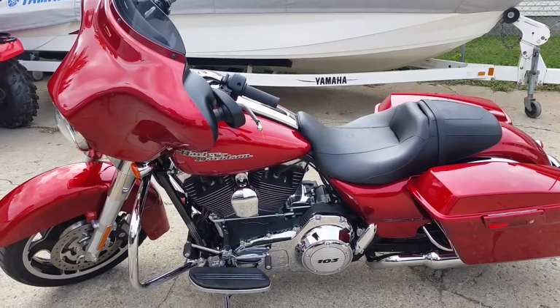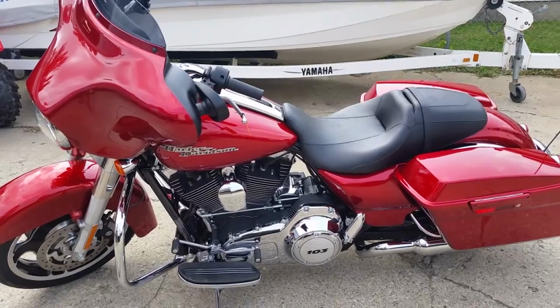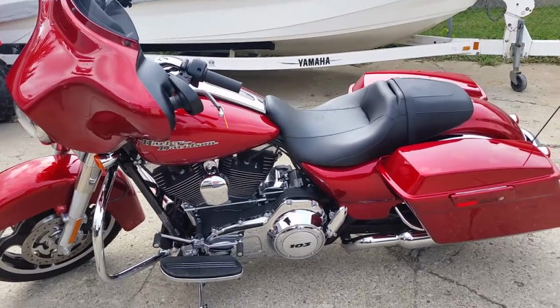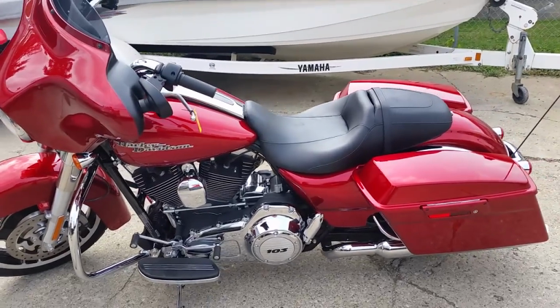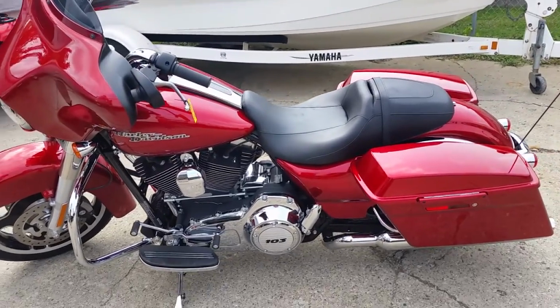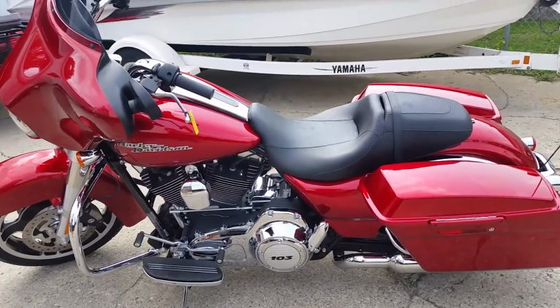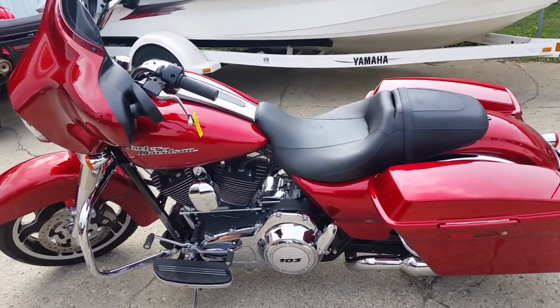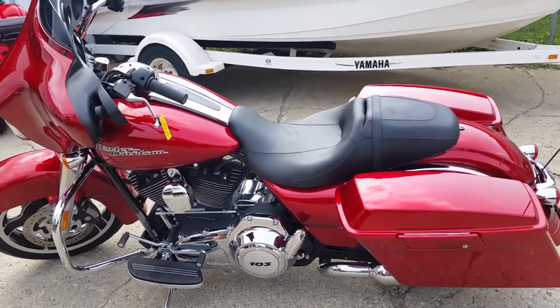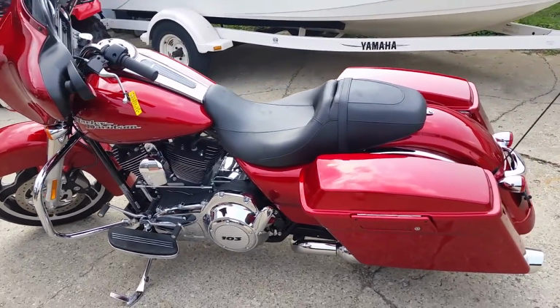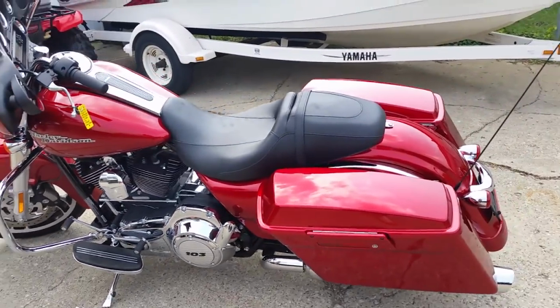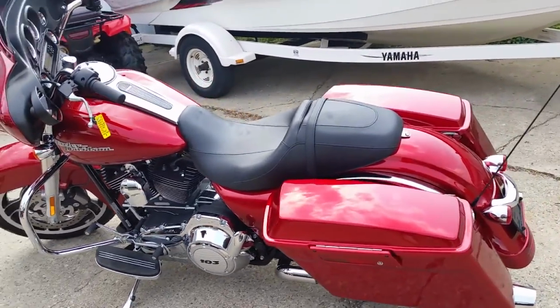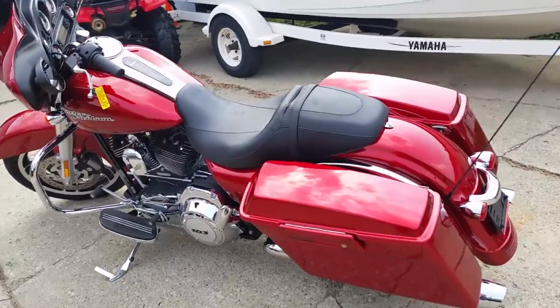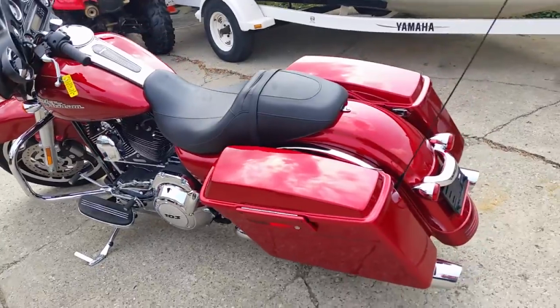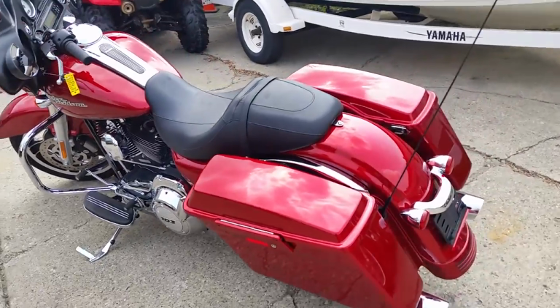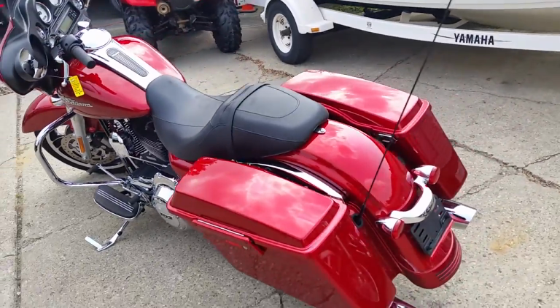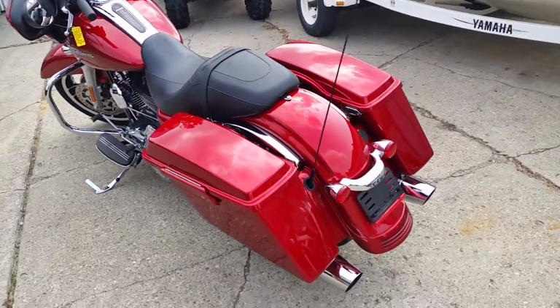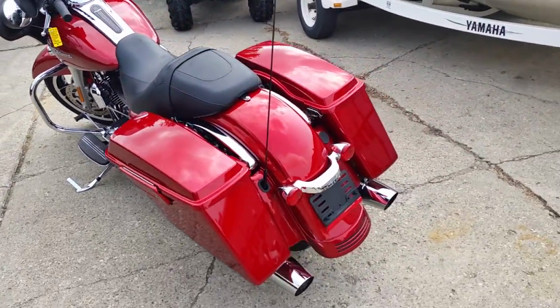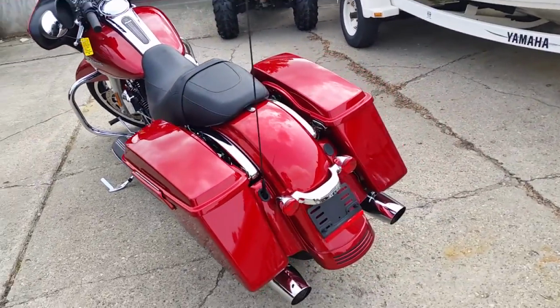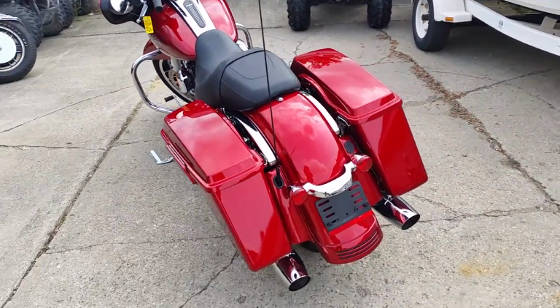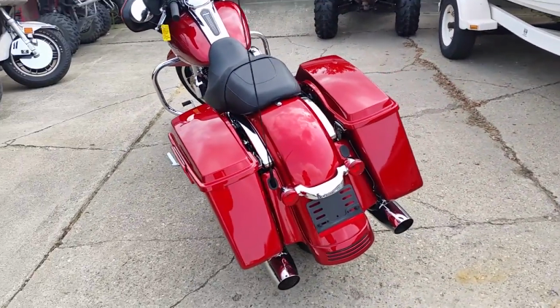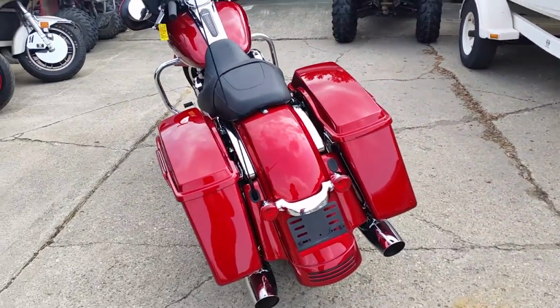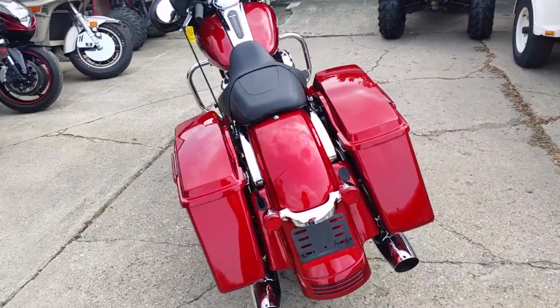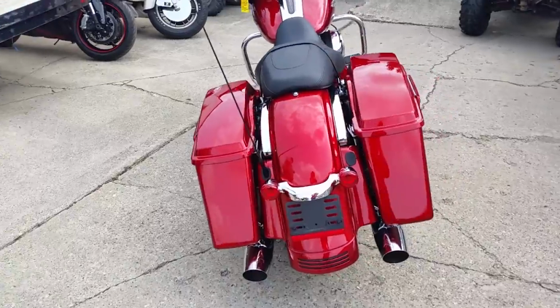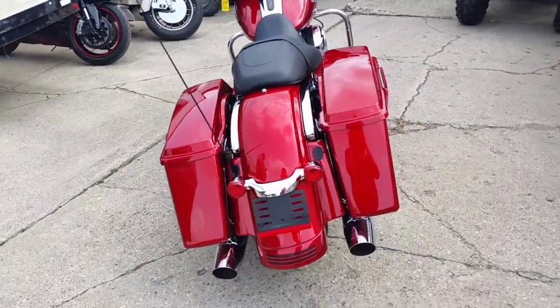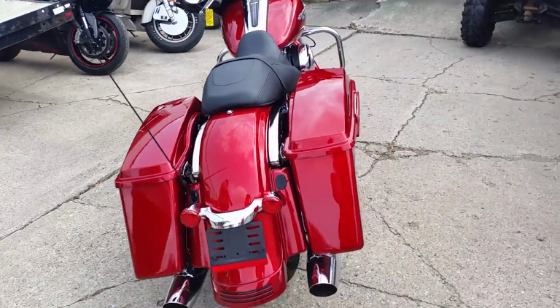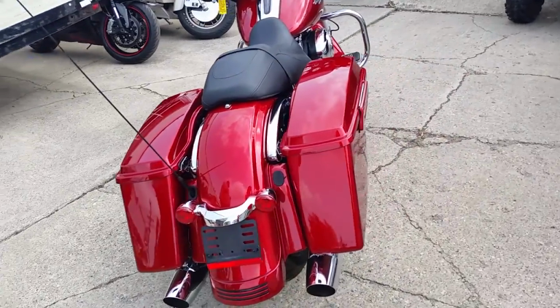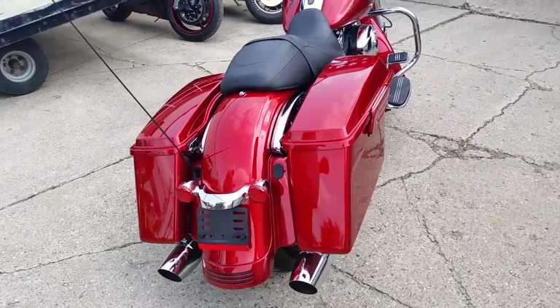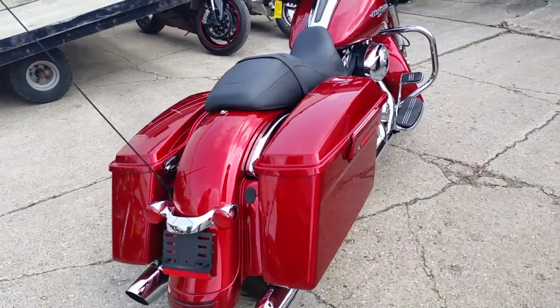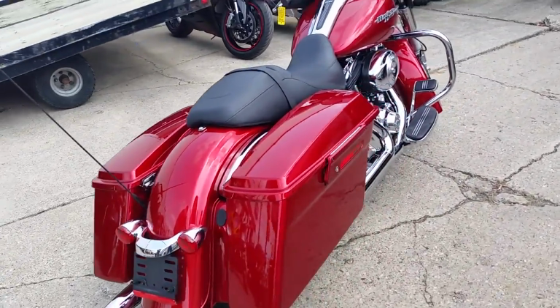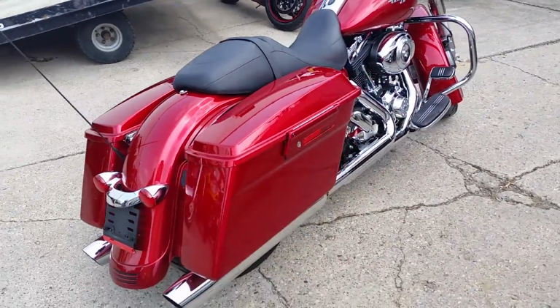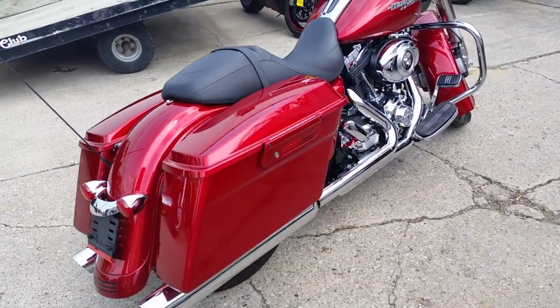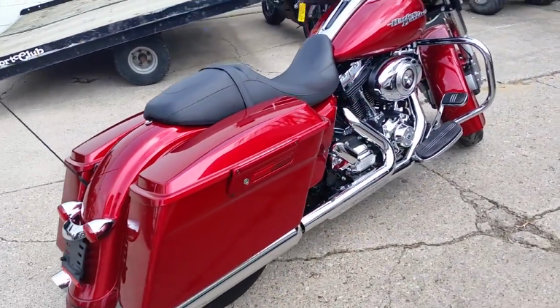At Approval Power Sports, we got a 2012 Harley Davidson Street Glide that's as clean as it gets. This 2012 Street Glide only has 6,400 miles on it with chrome galore and sun glow red paint. This bike stands out from the rest of the crowd.